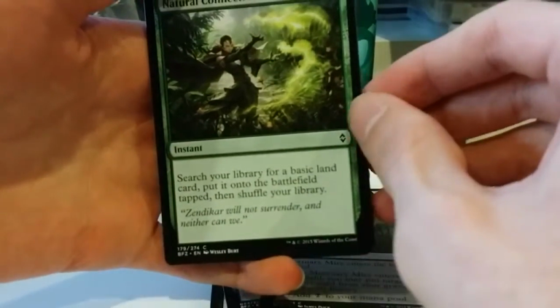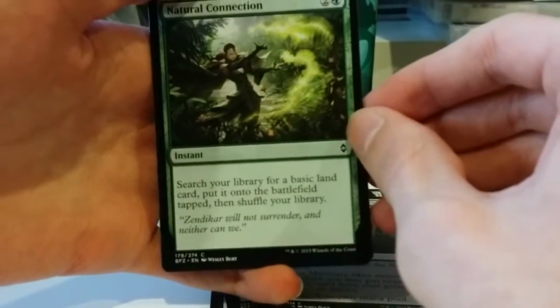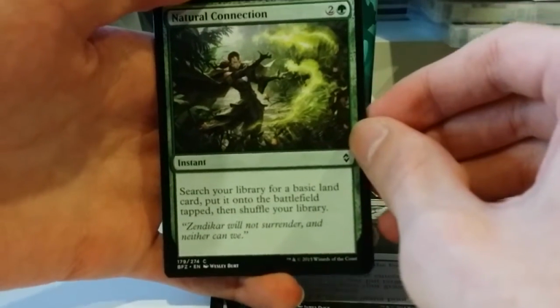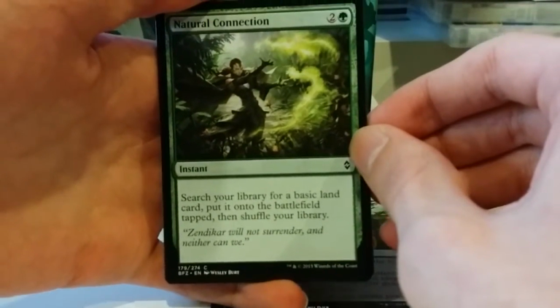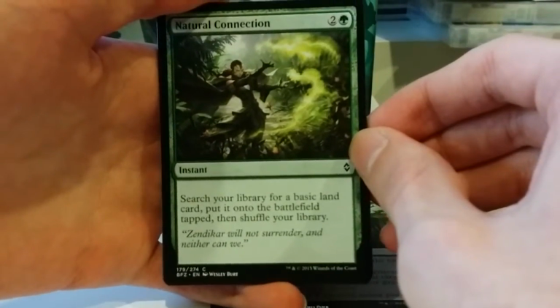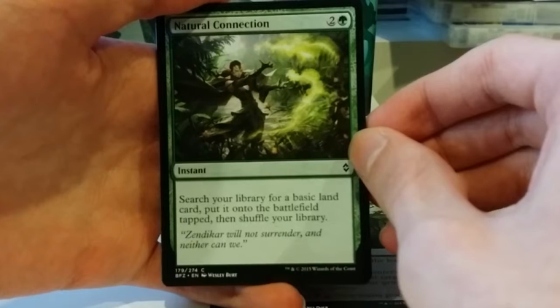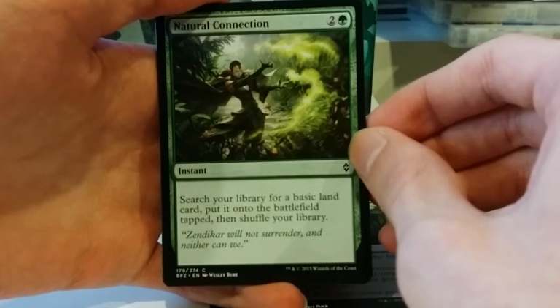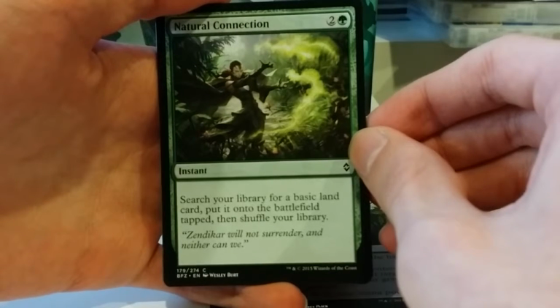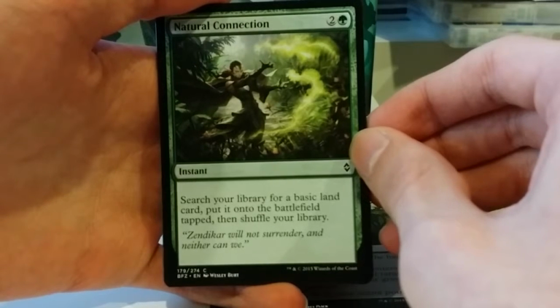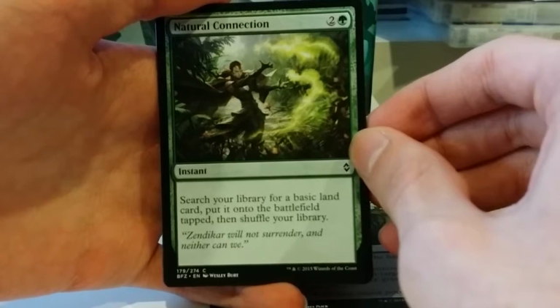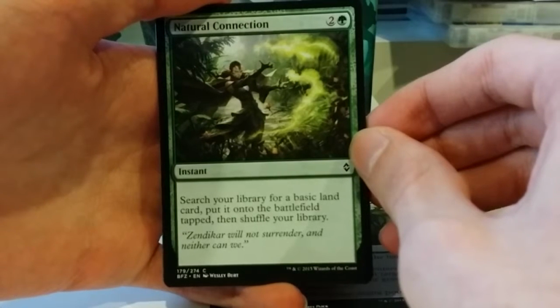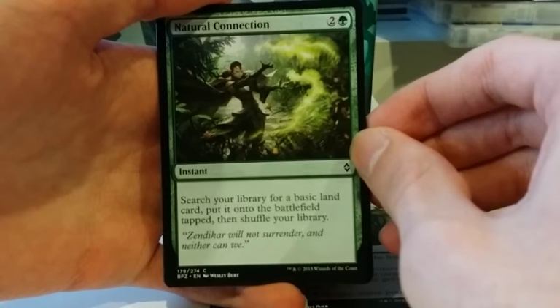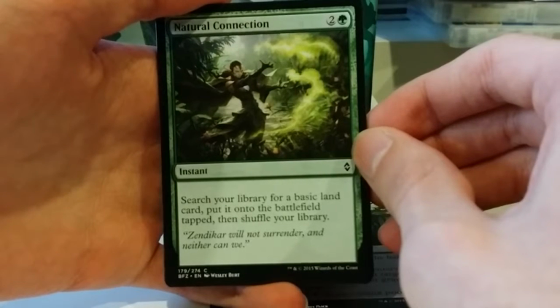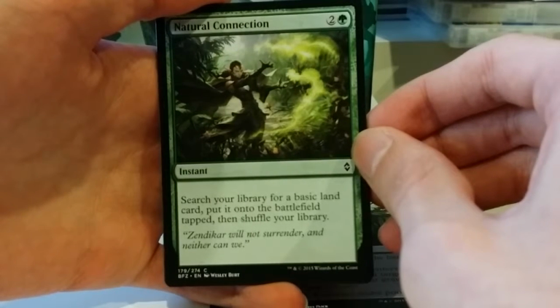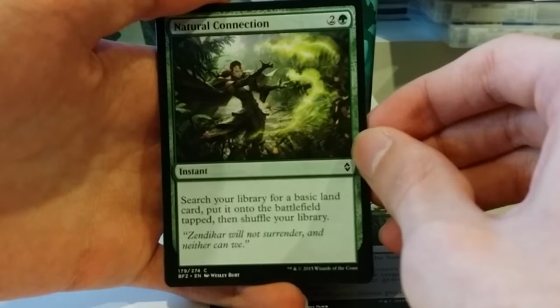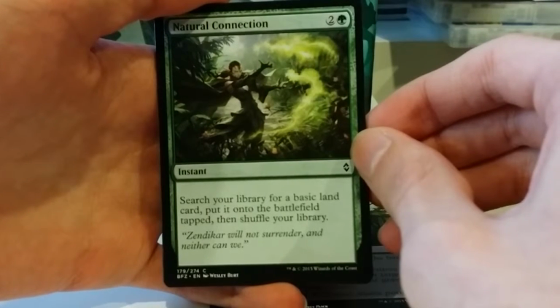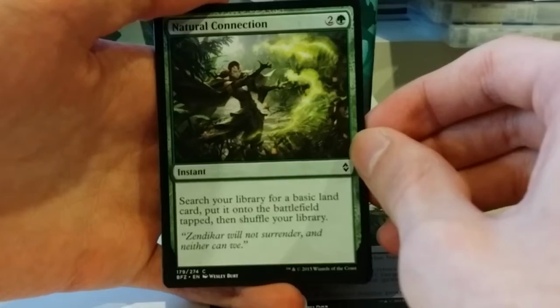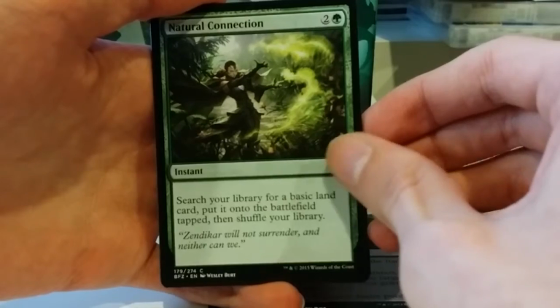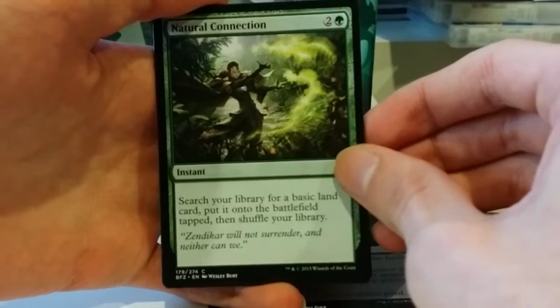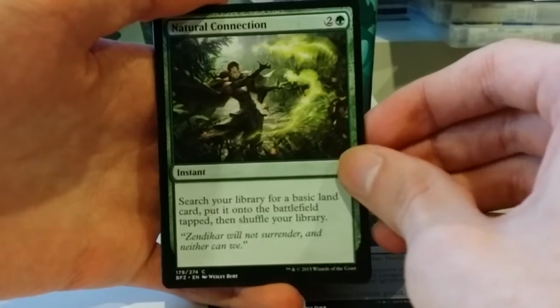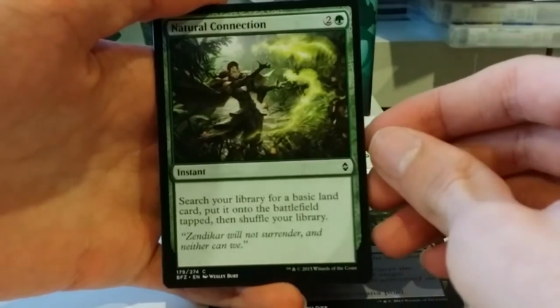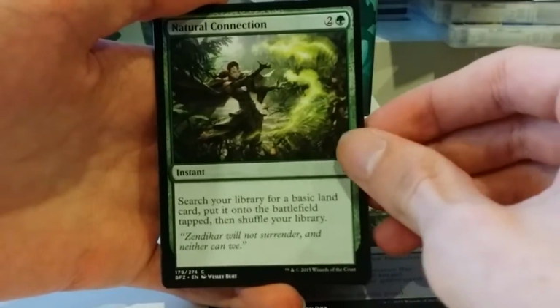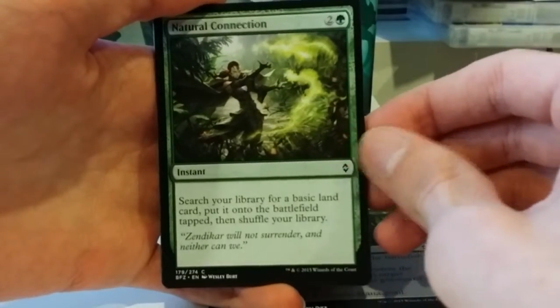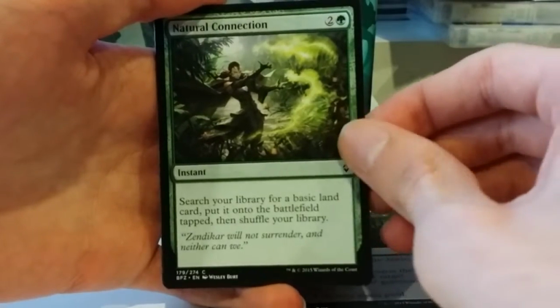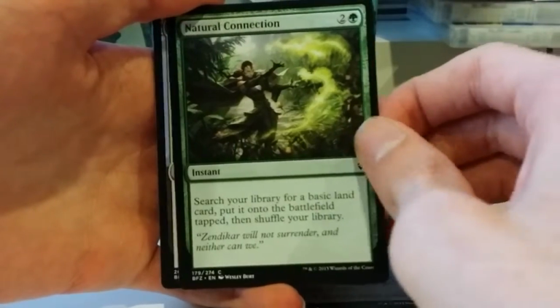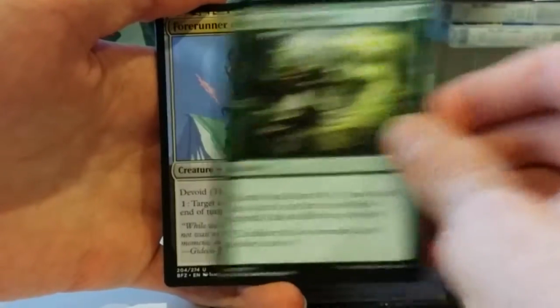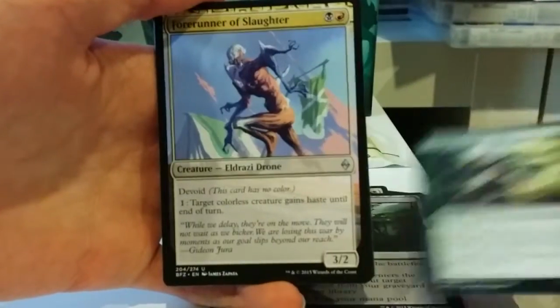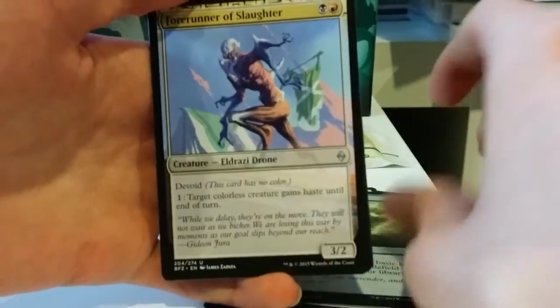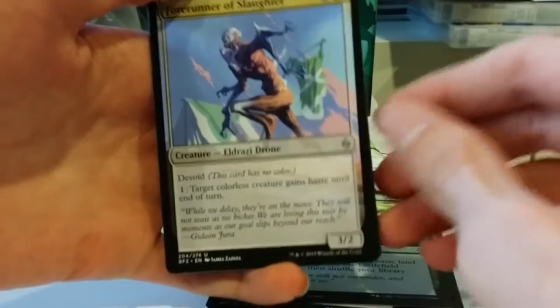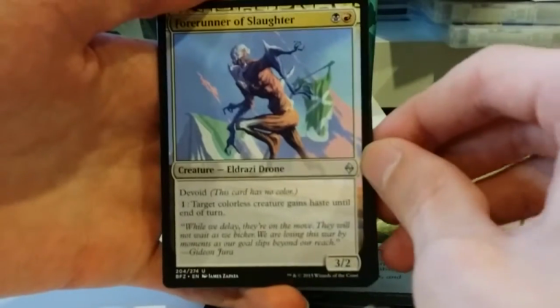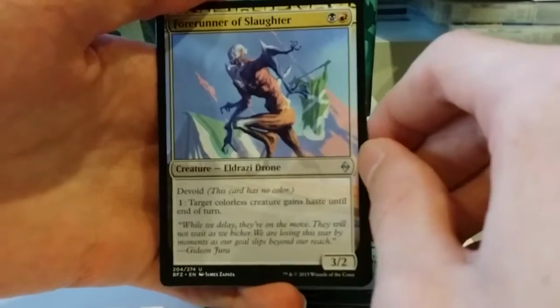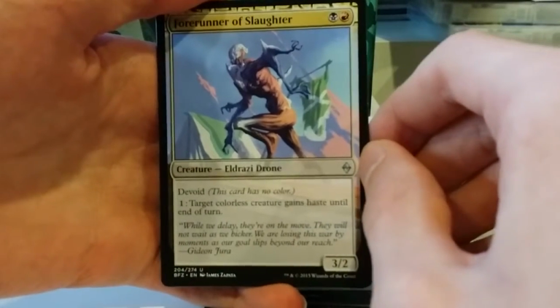This should be the last of the commons if I'm not mistaken. Natural Connection — search your library for a basic land card, put it onto the battlefield tapped, then shuffle your library. It's instant speed. Not terrible. And yep, I was right, we're onto uncommons now.